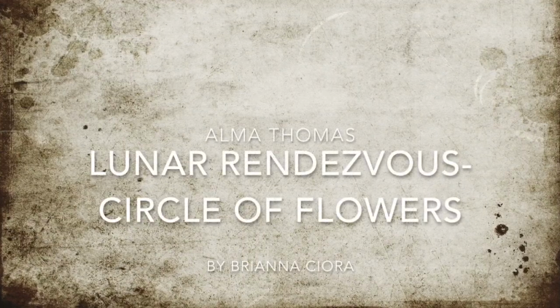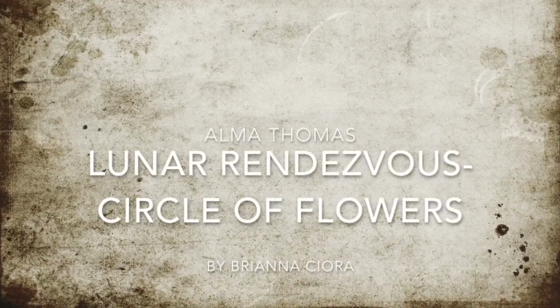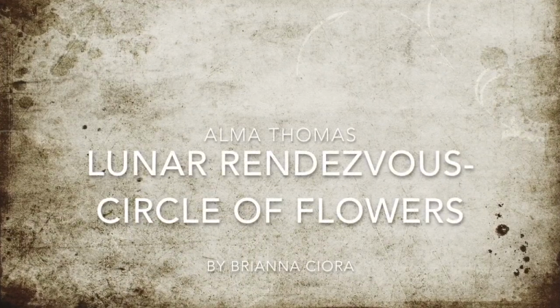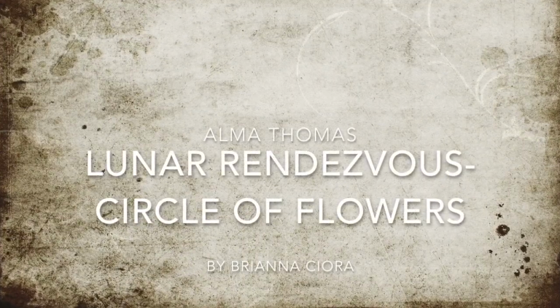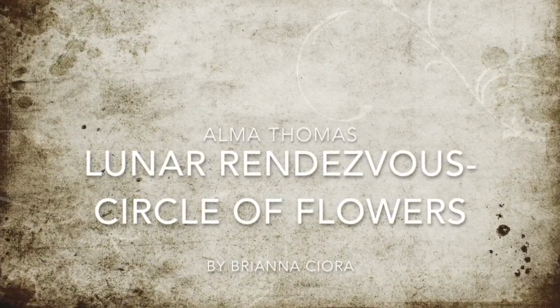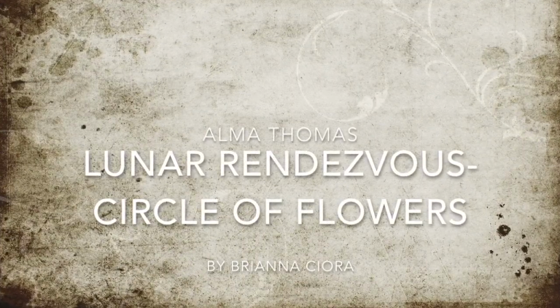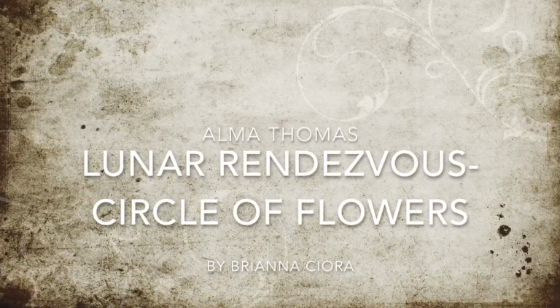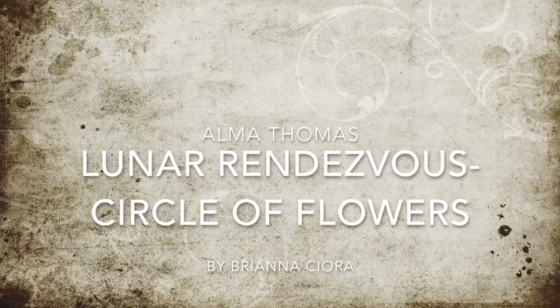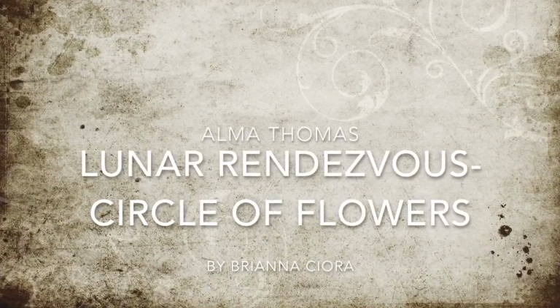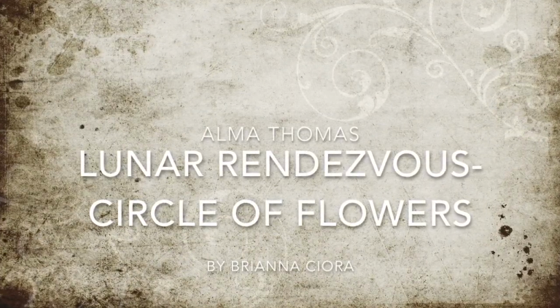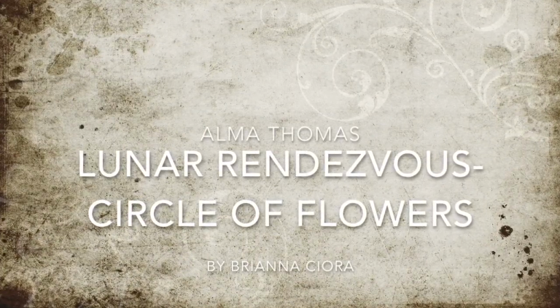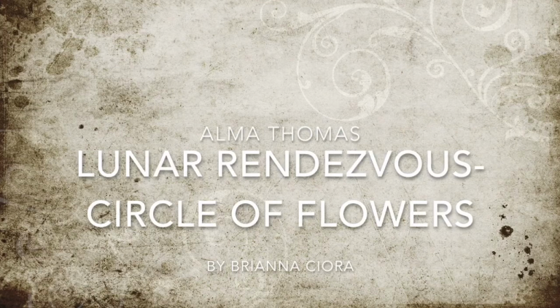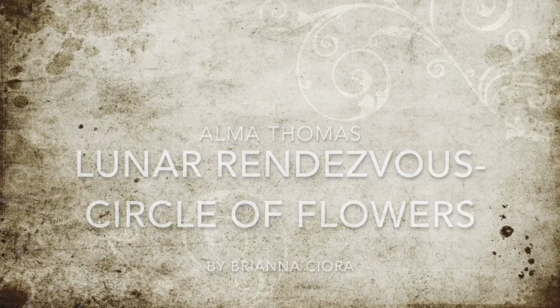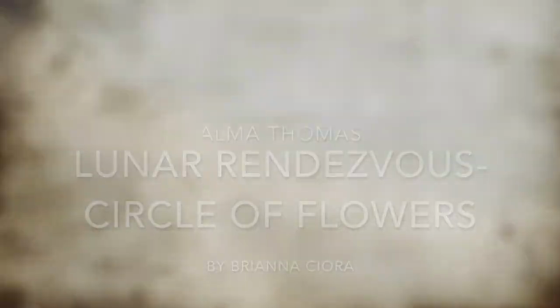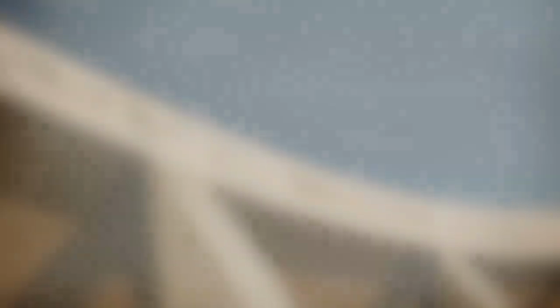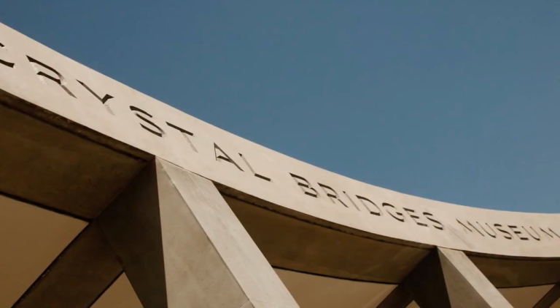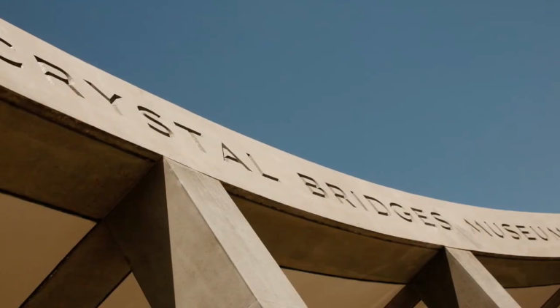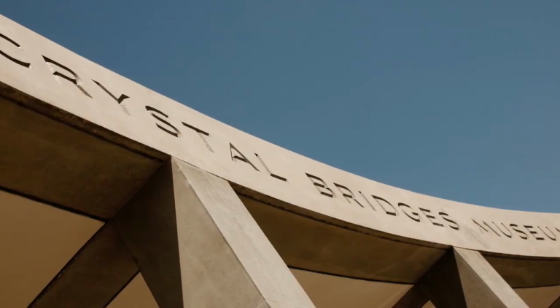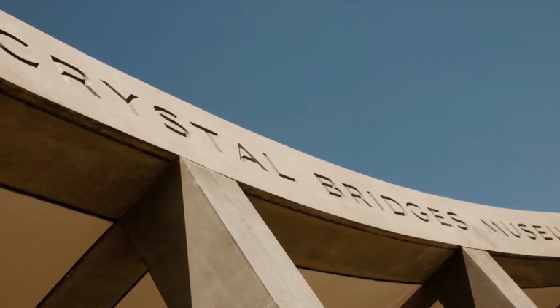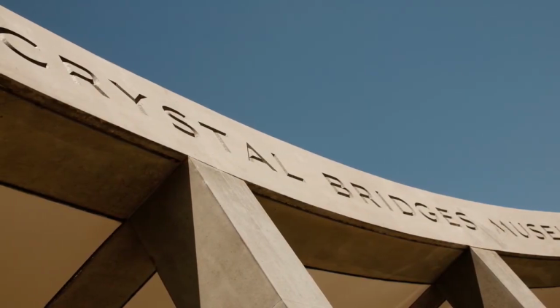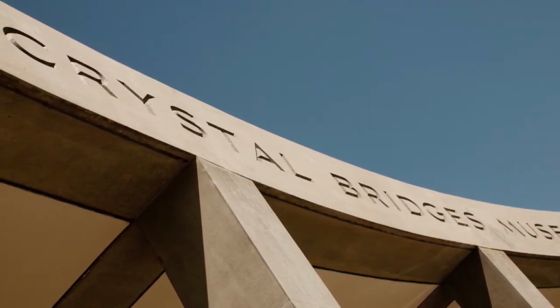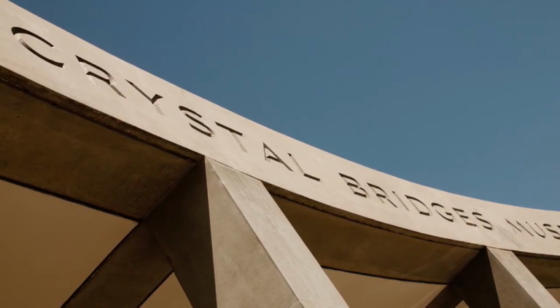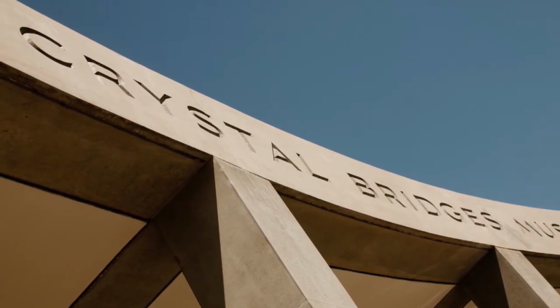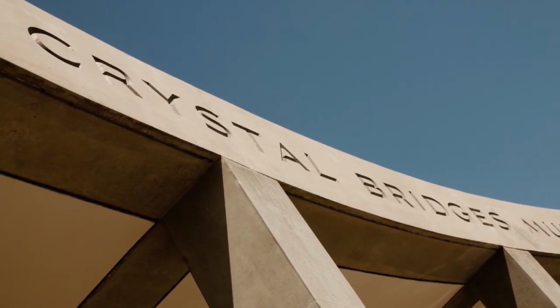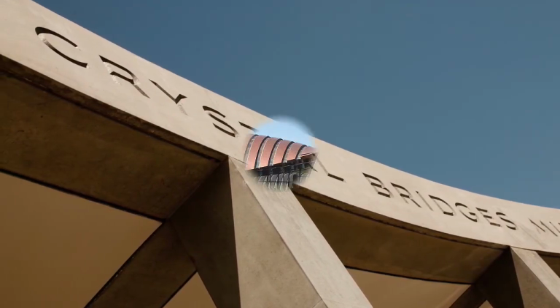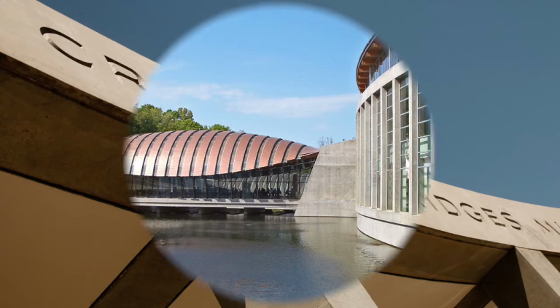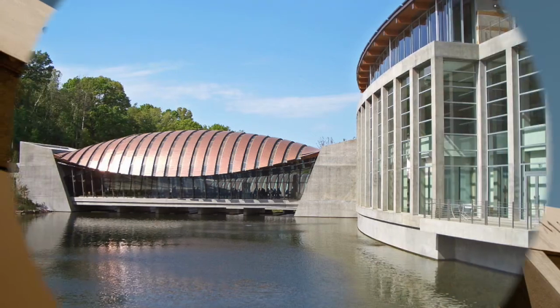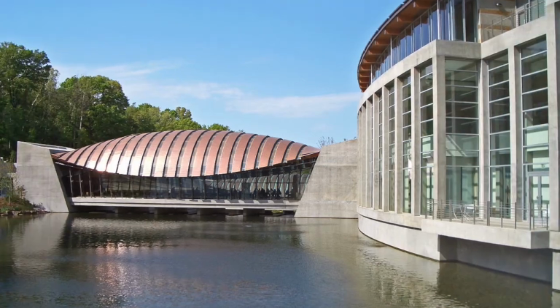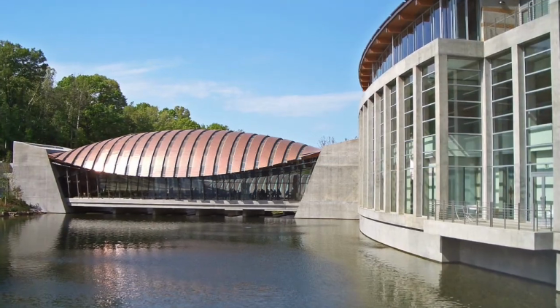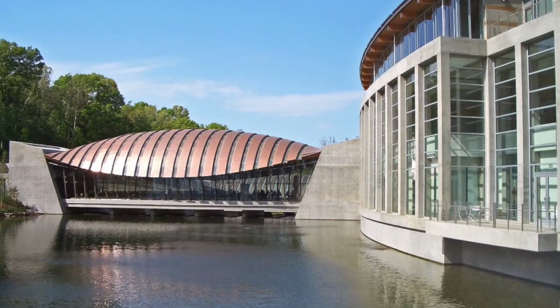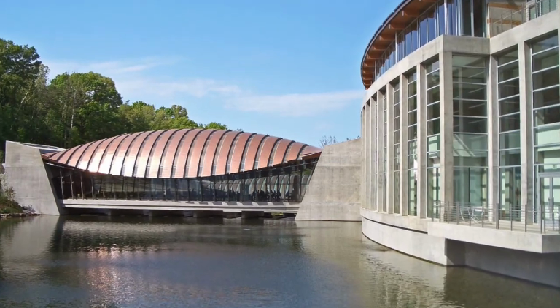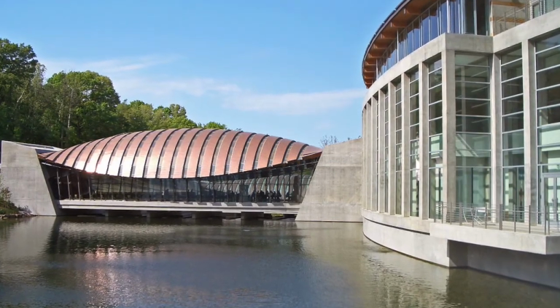My name is Brianna Ciara. I am a sophomore here at the University of Arkansas. This oil painting is on view at Crystal Bridges Museum of American Art. The museum is located in Bentonville, Arkansas.